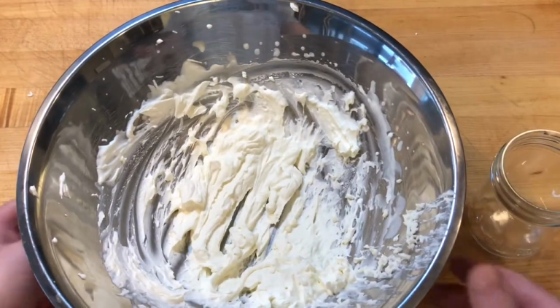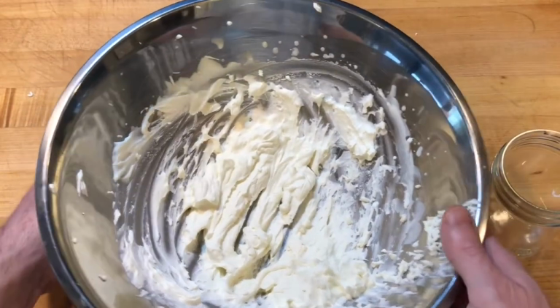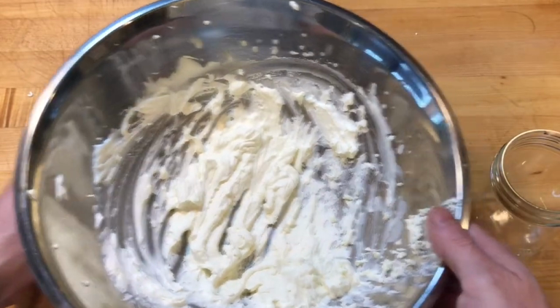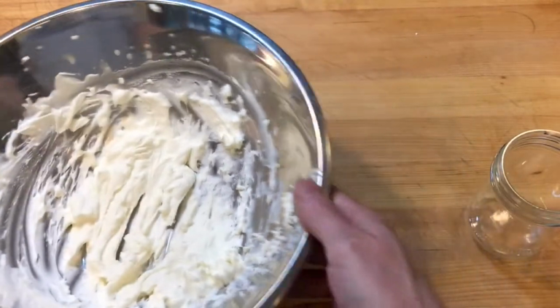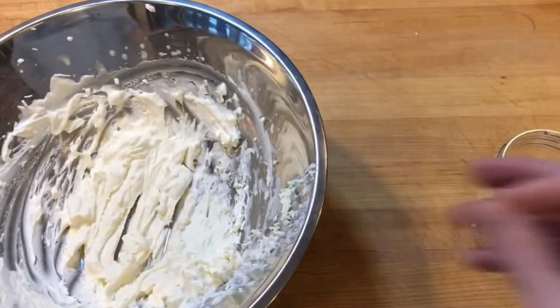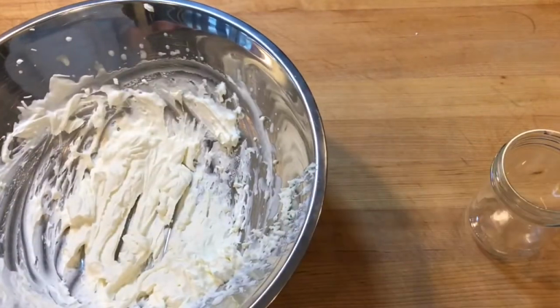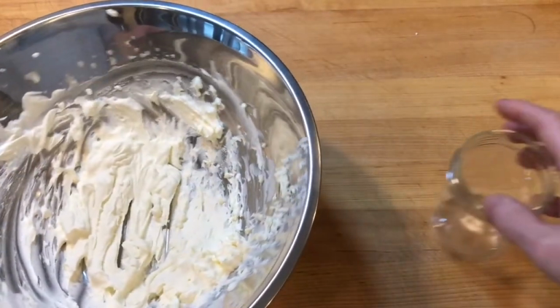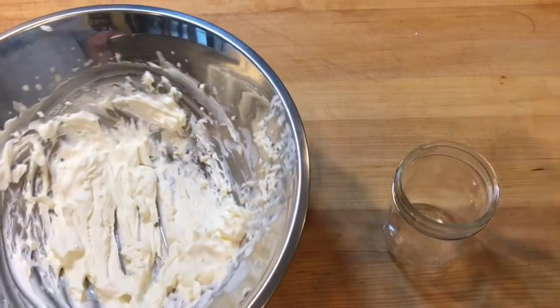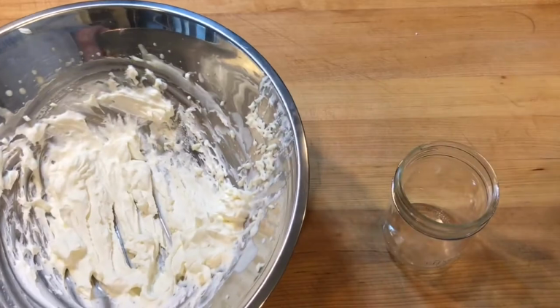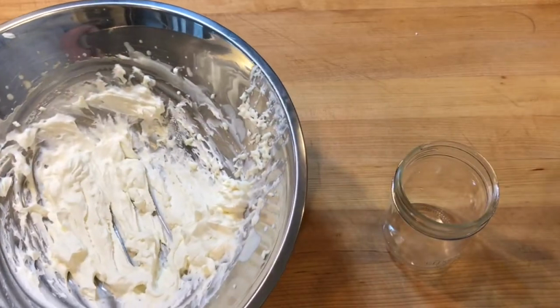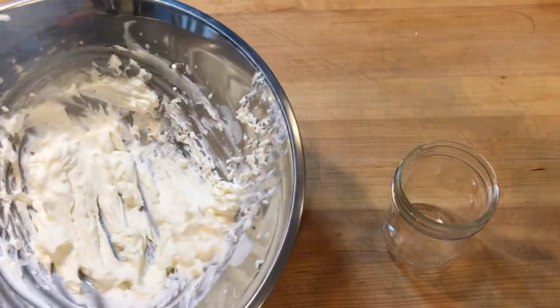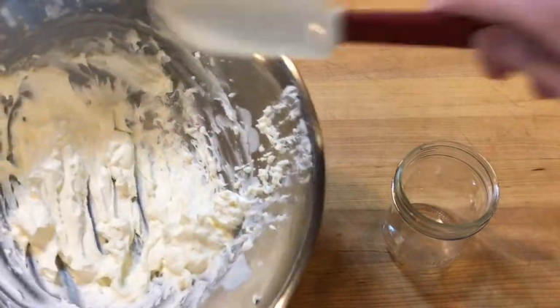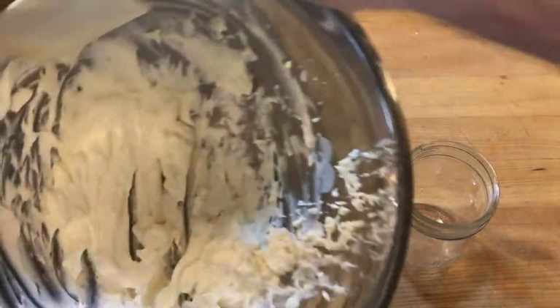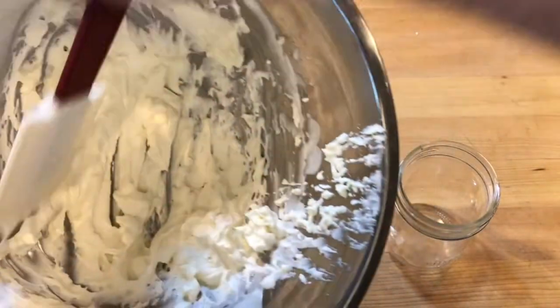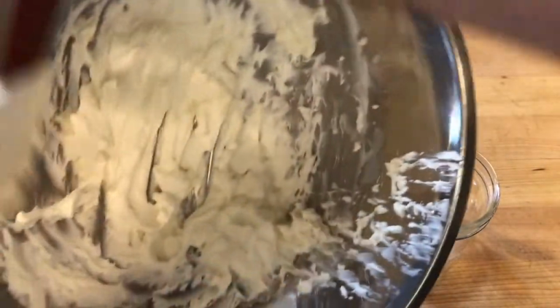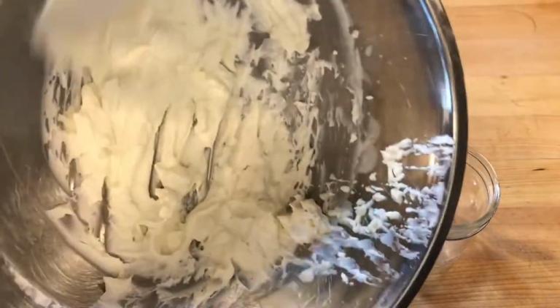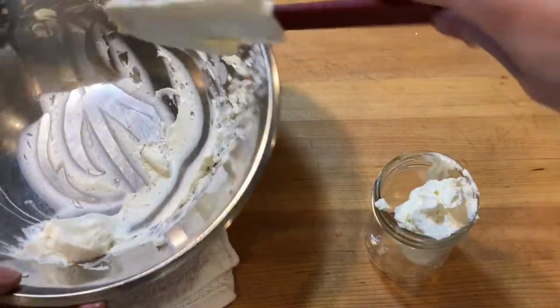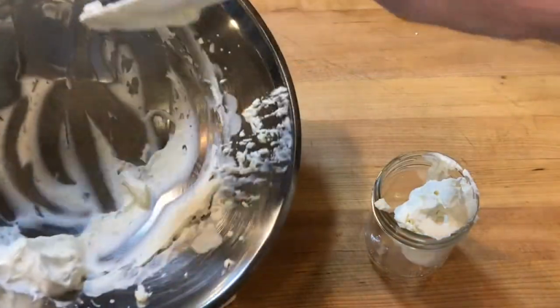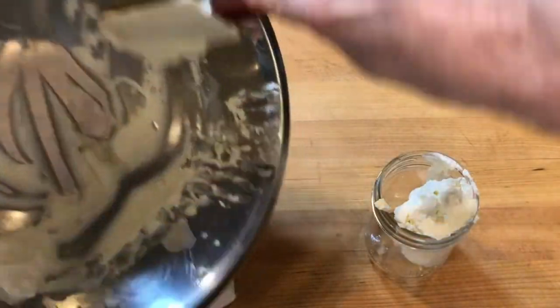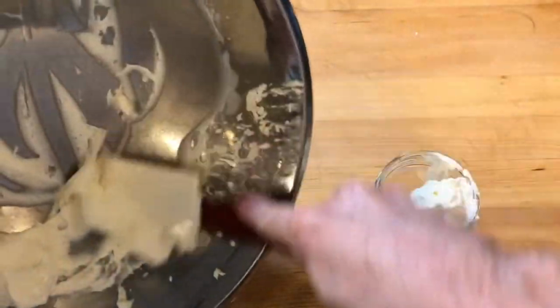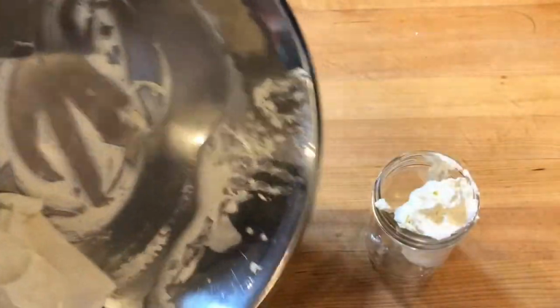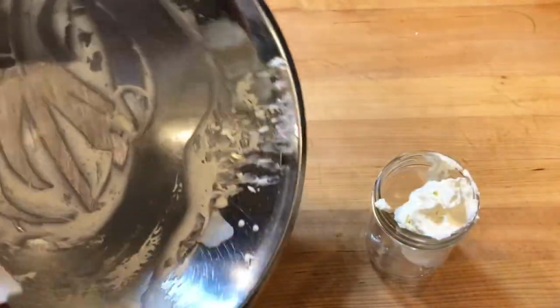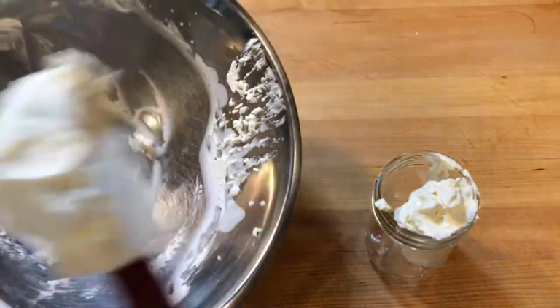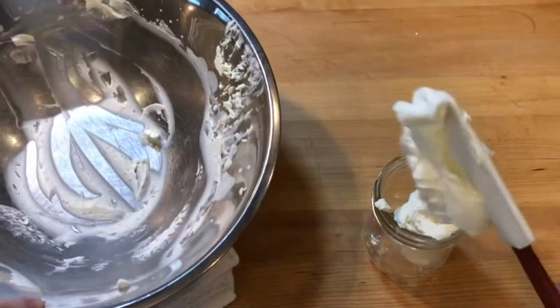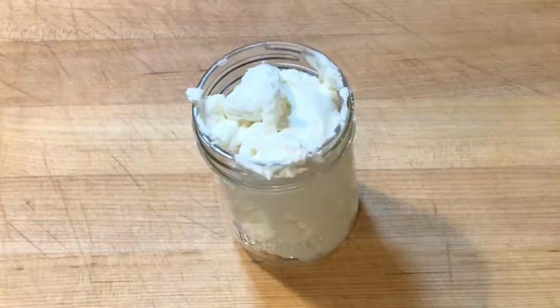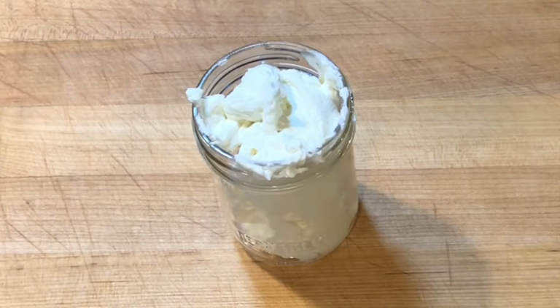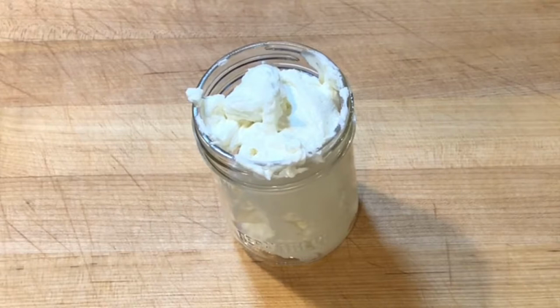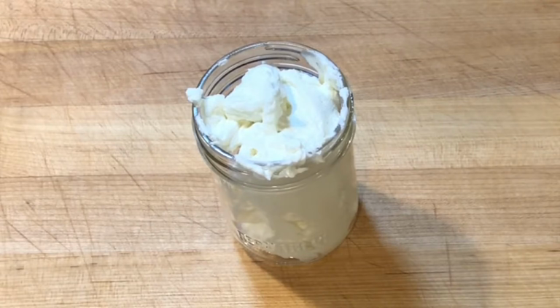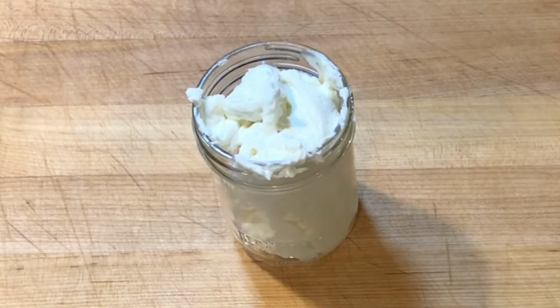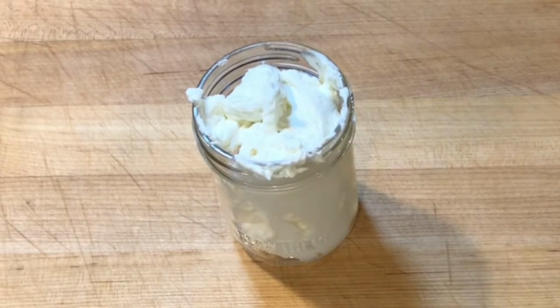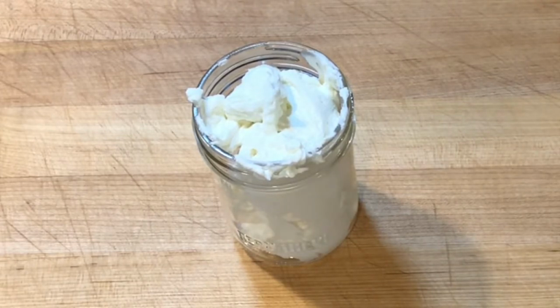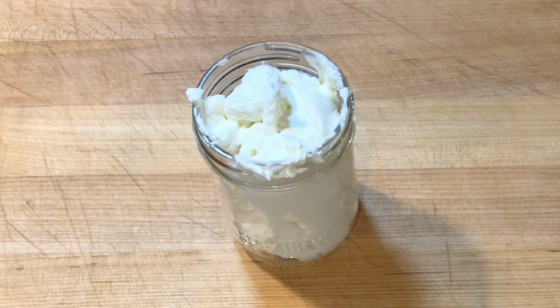I transferred the frosting to a mason jar. Stored with a lid in the refrigerator, the frosting will stiffen up a little bit and stay fresh for a few days.